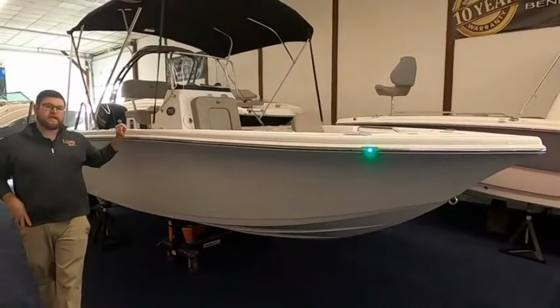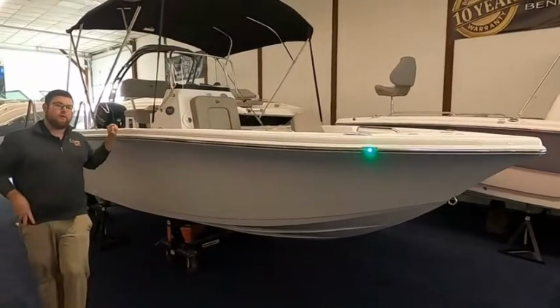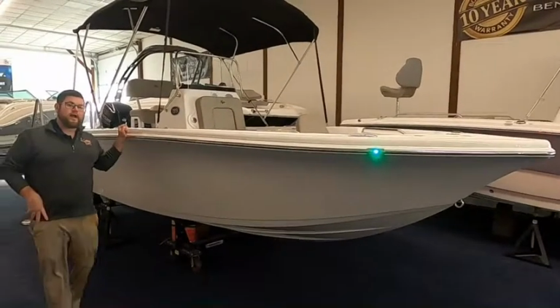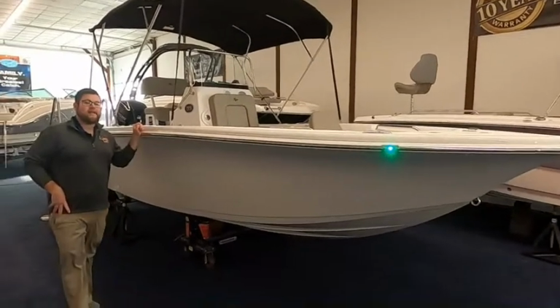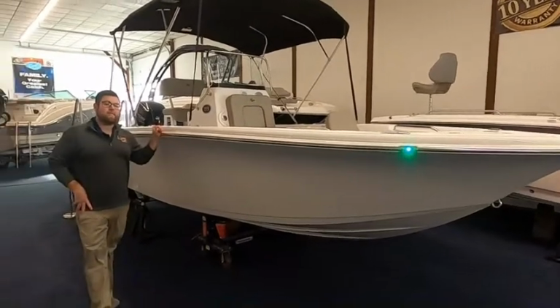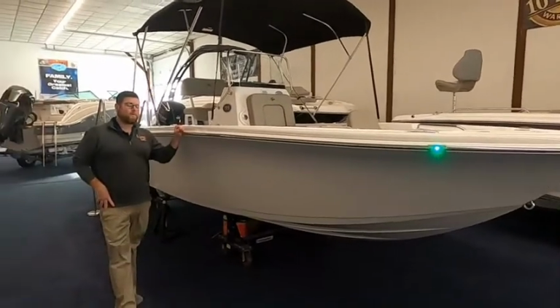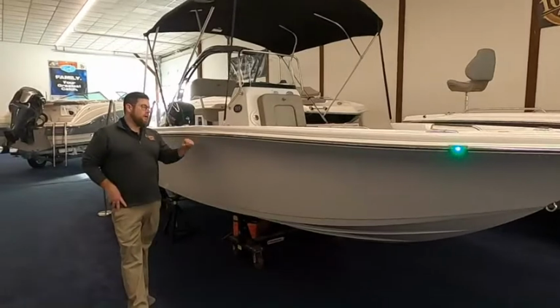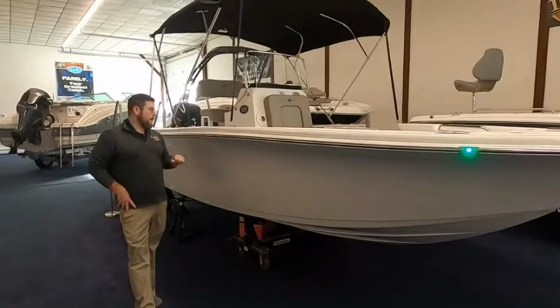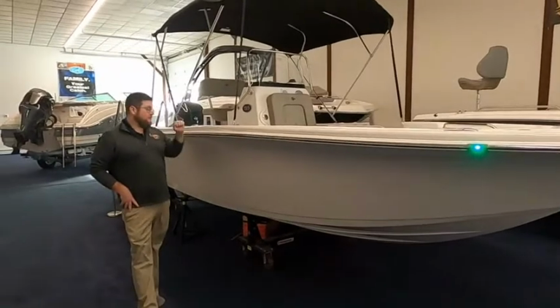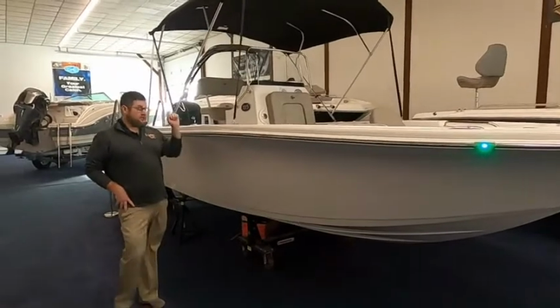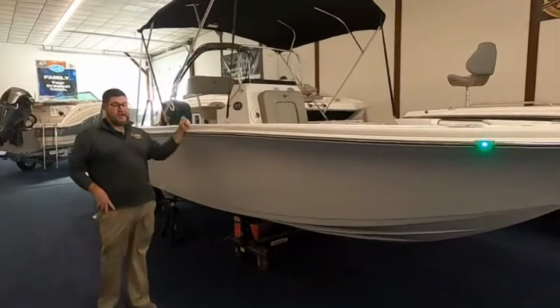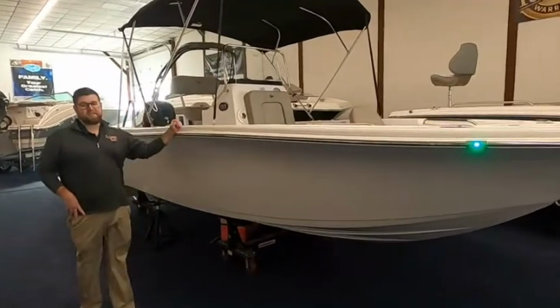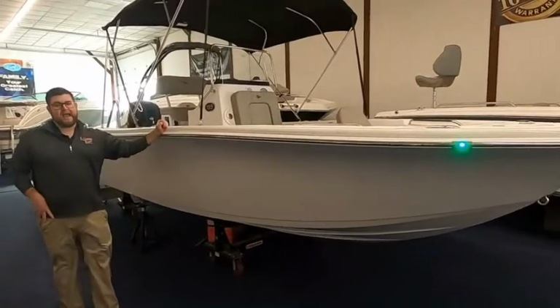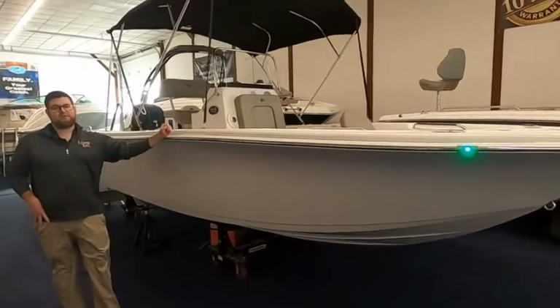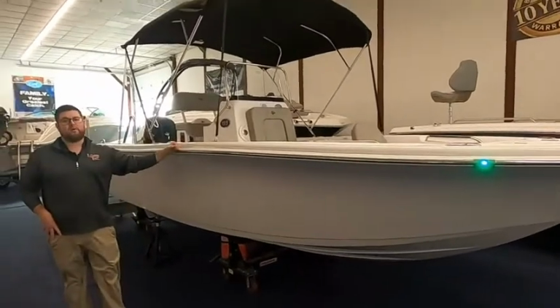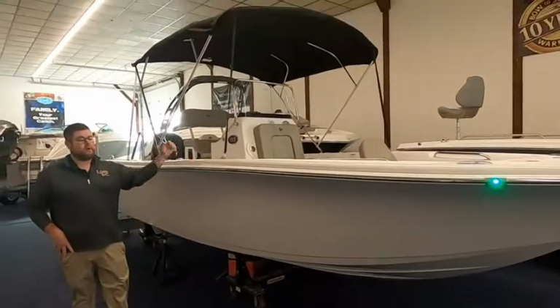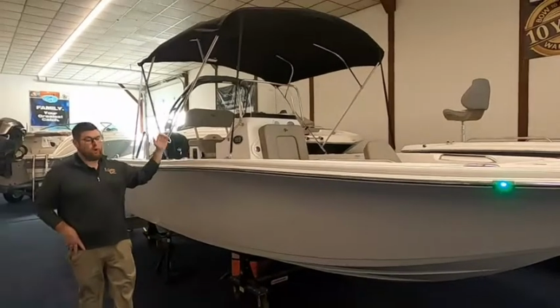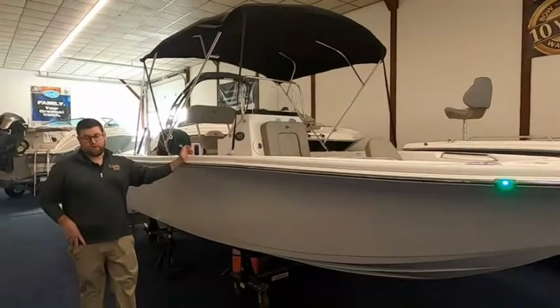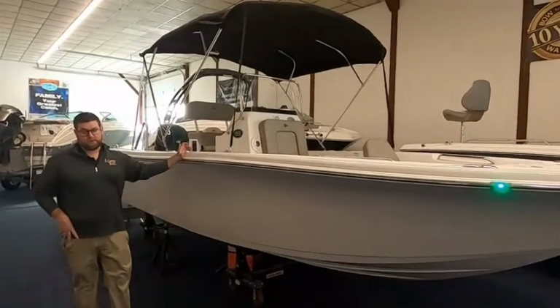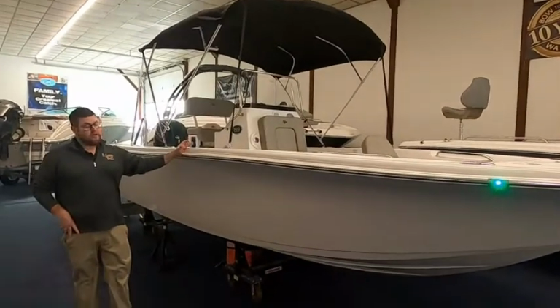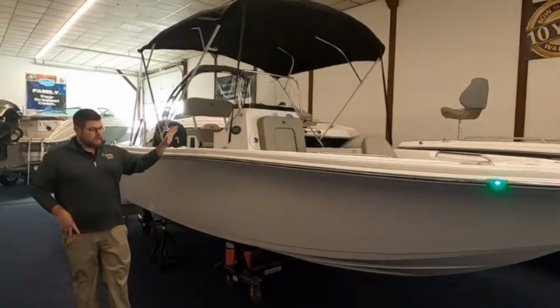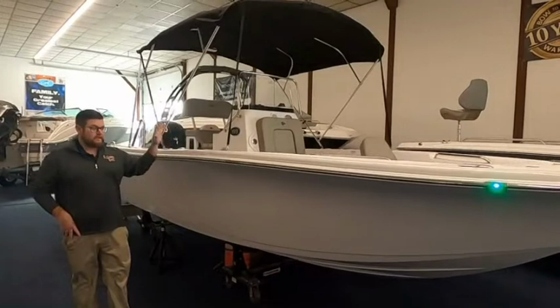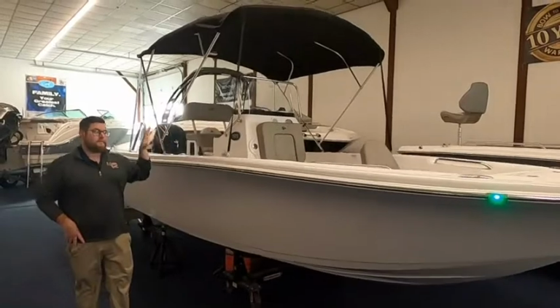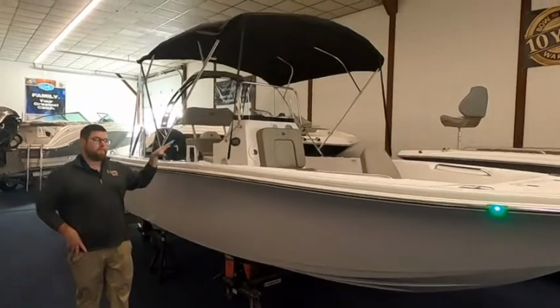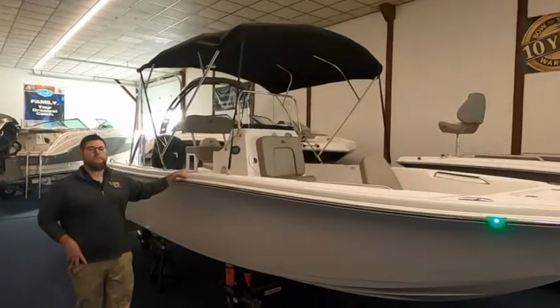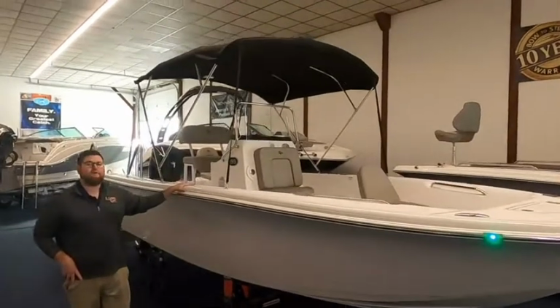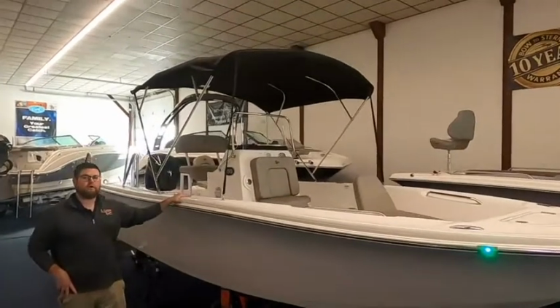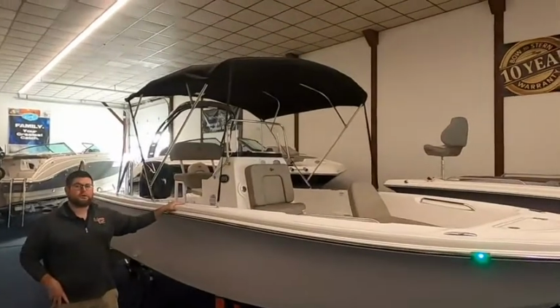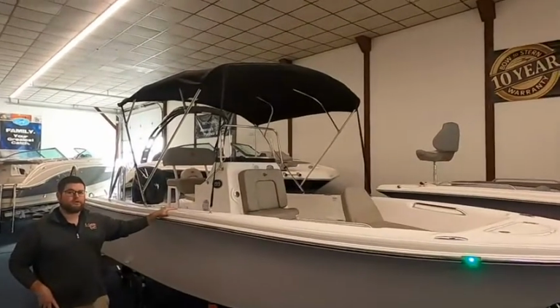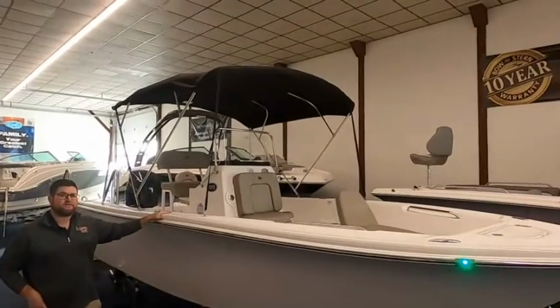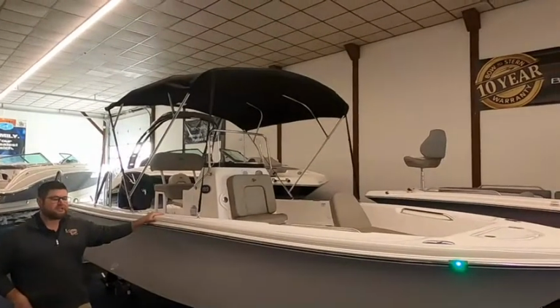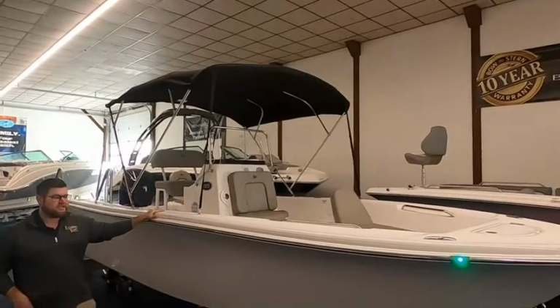This is a 199 Sea Pro. This is actually a 19-foot, 9-inch boat, so it's almost 20 foot. It's a big-boat feel for what size package this is.